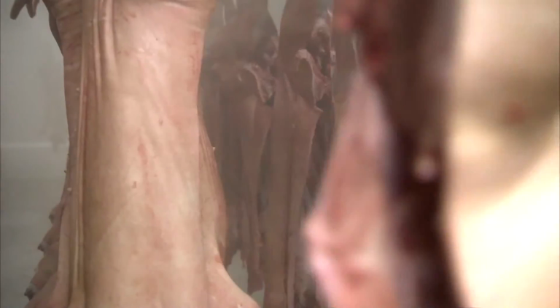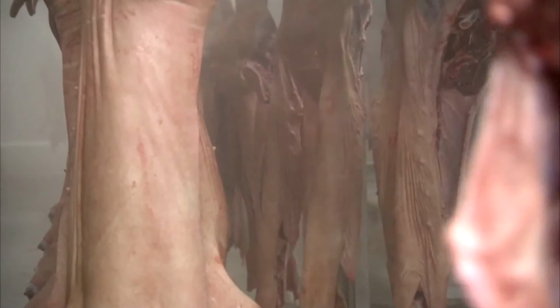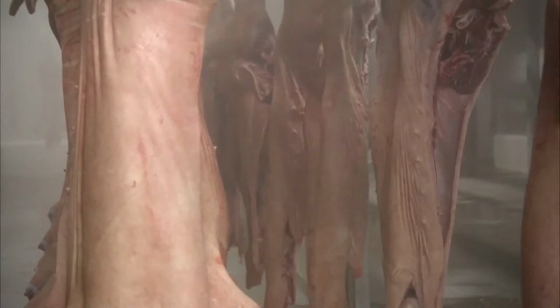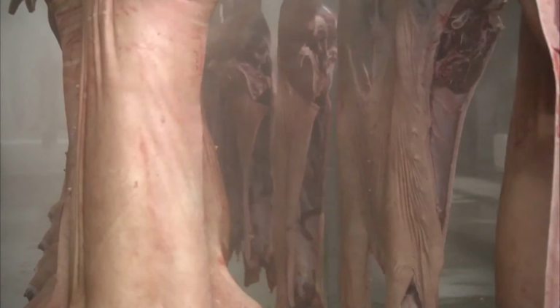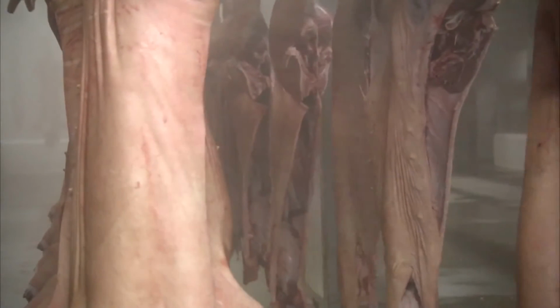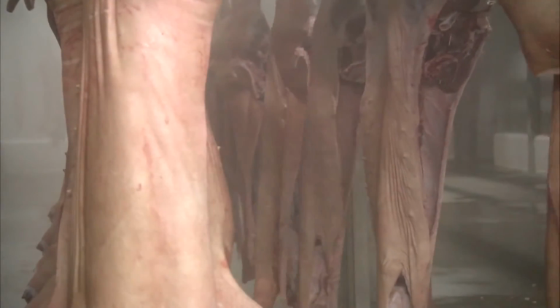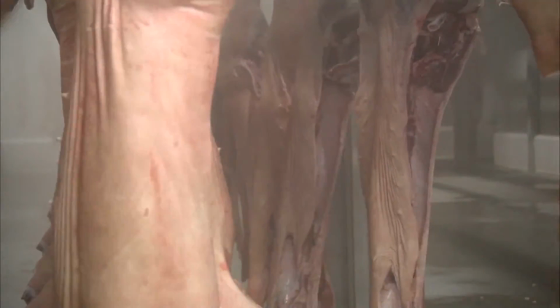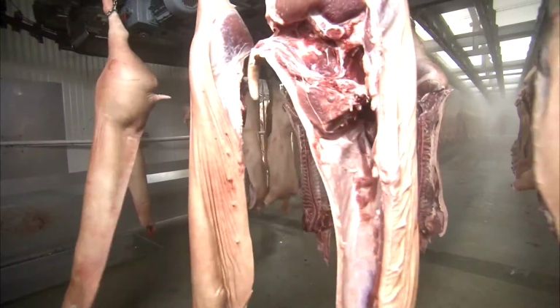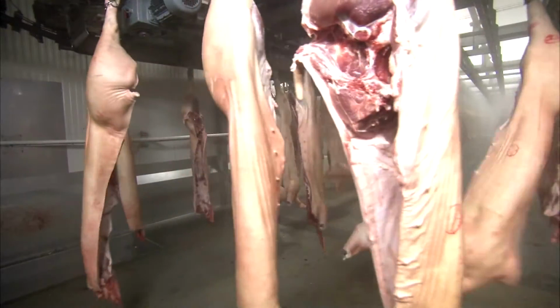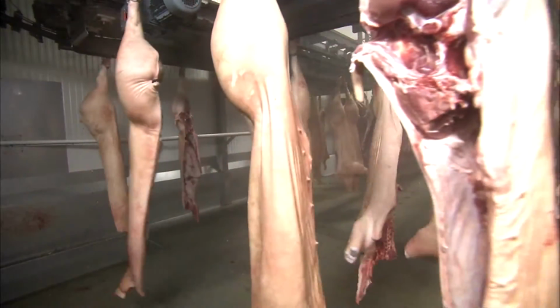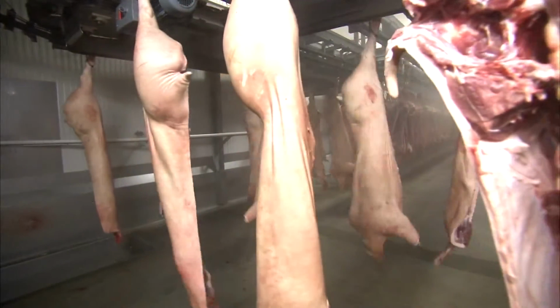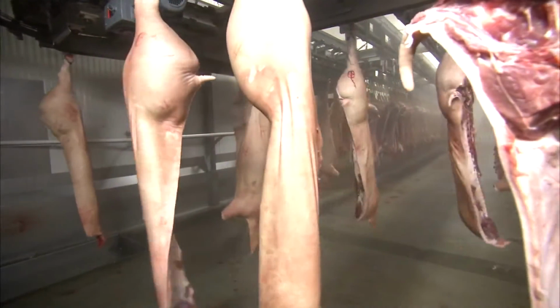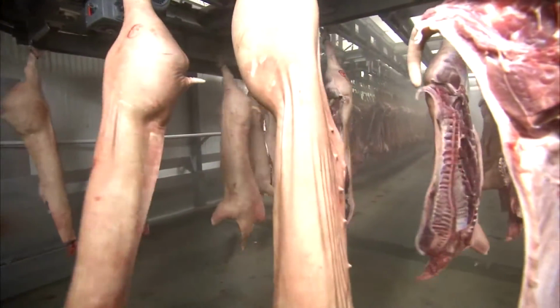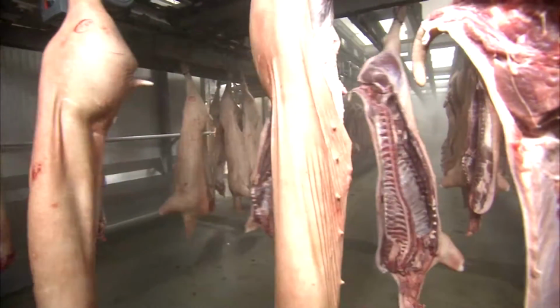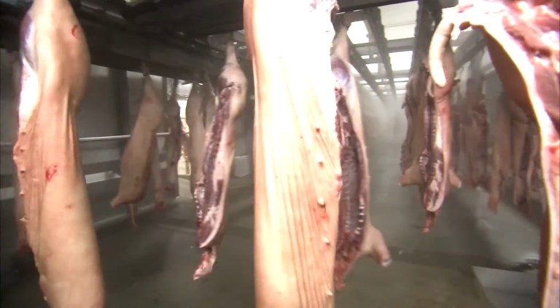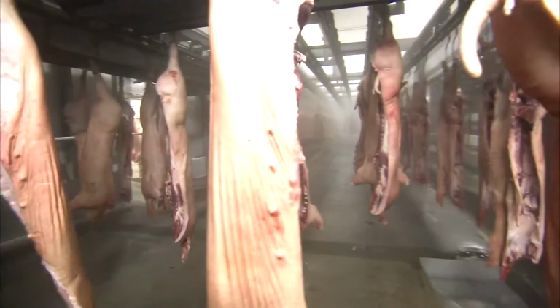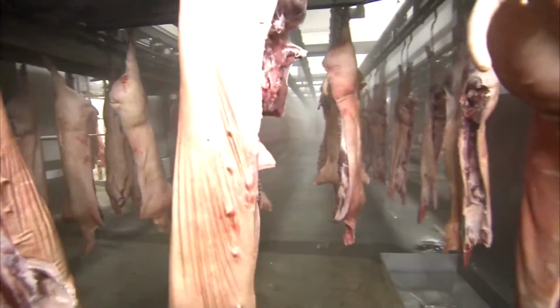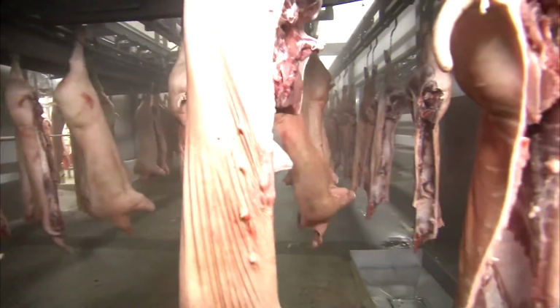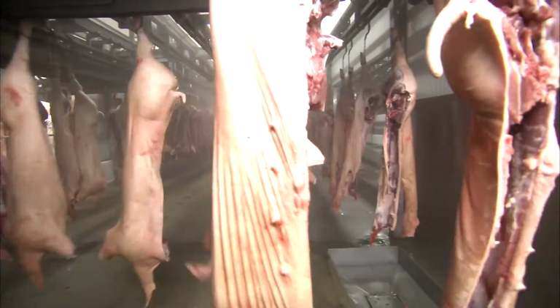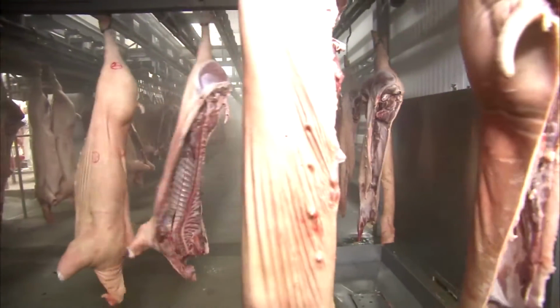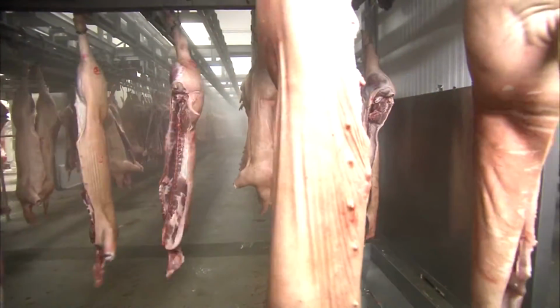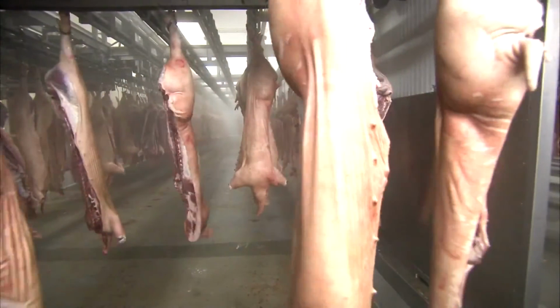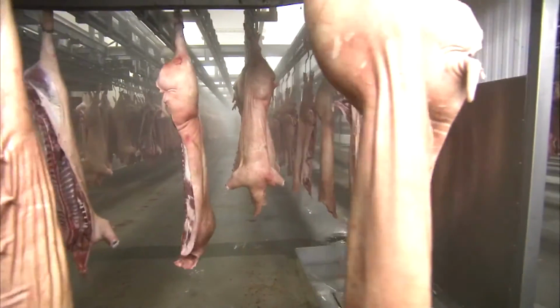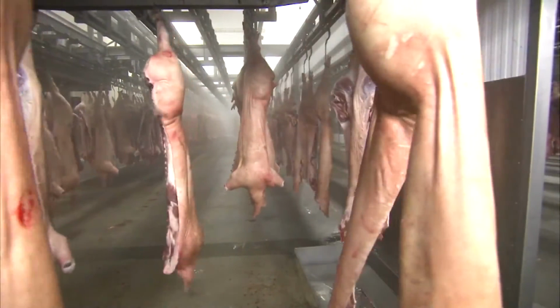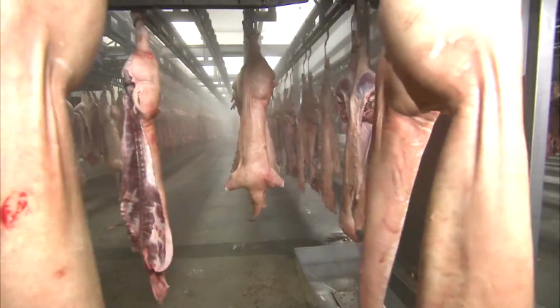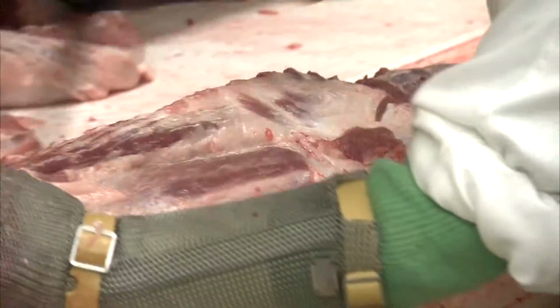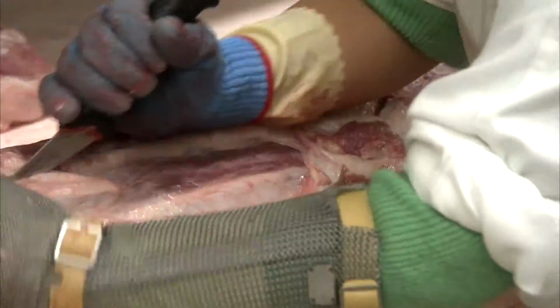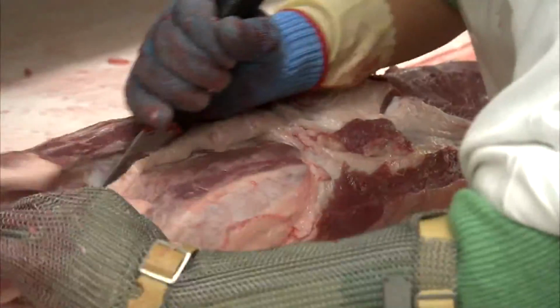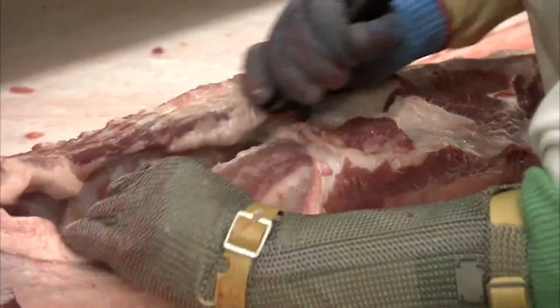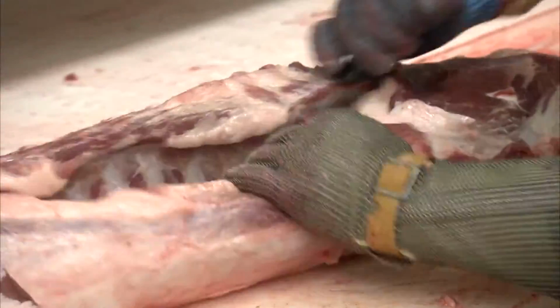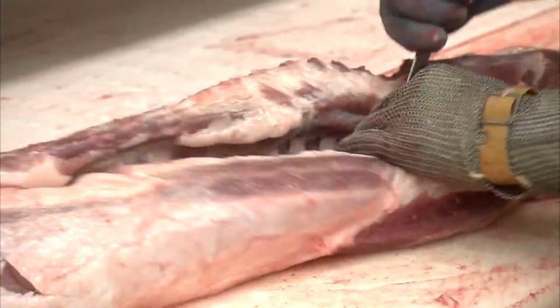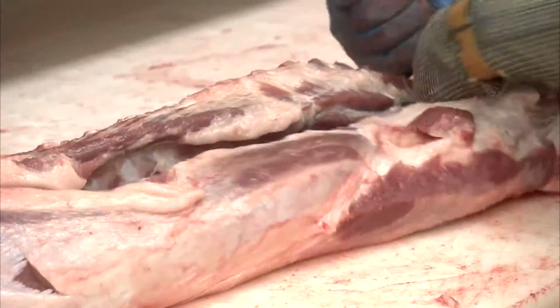Pig farming is a competitive business in Europe. Annually, every European citizen consumes 50 kg of meat on average. The consumer demands high quality and high security without paying high prices.